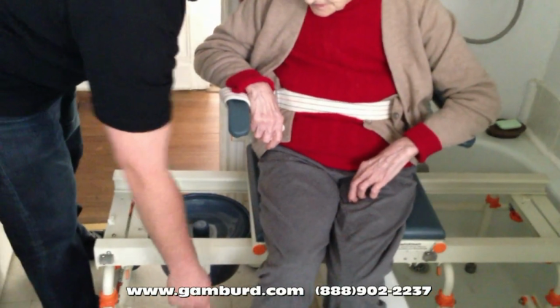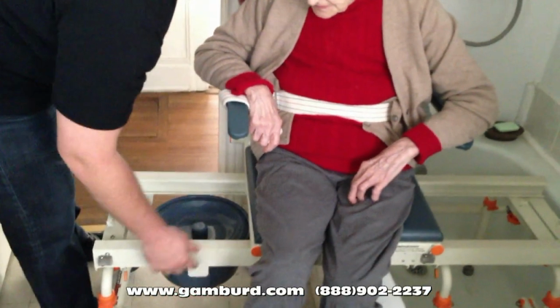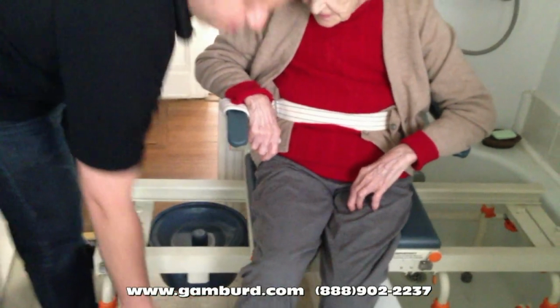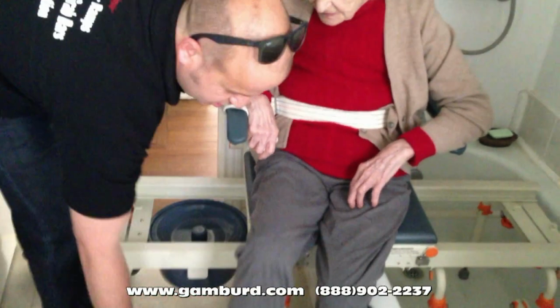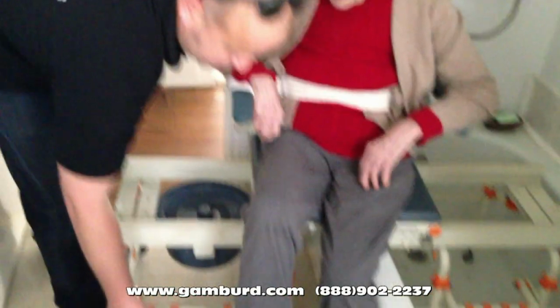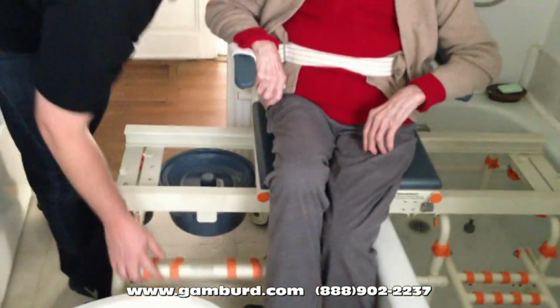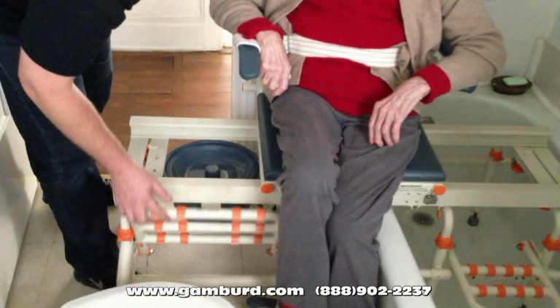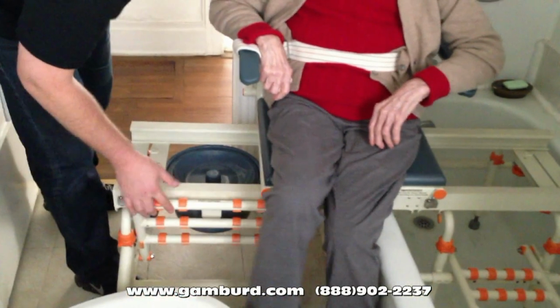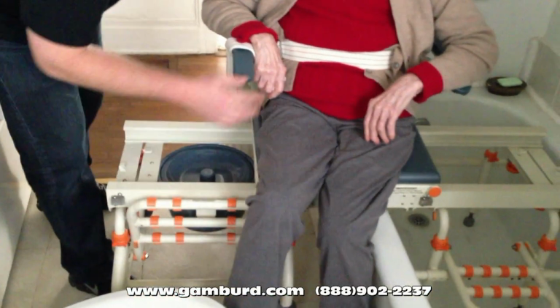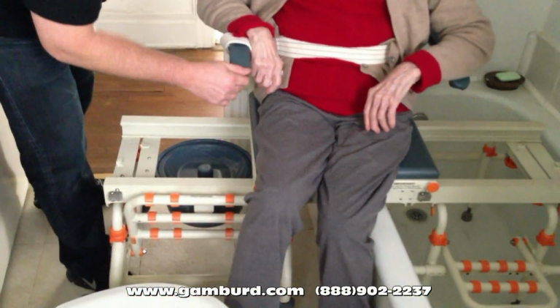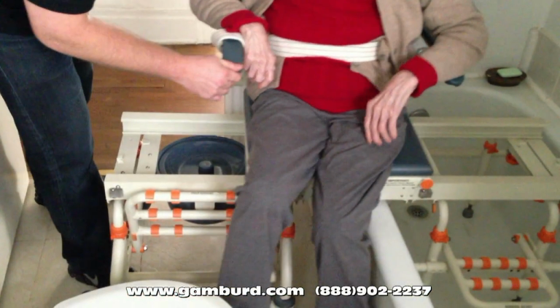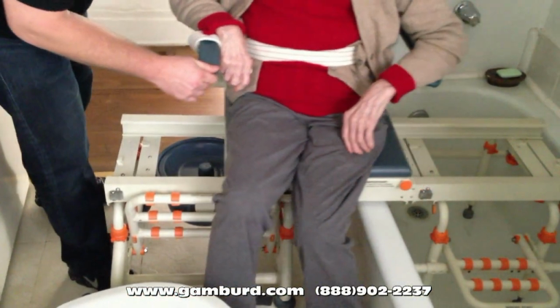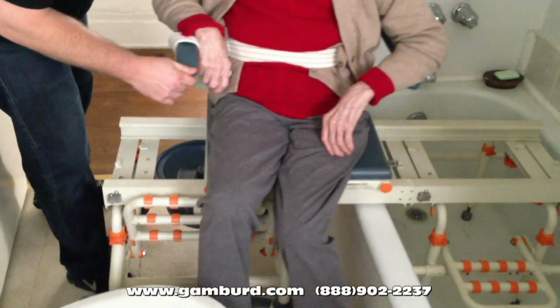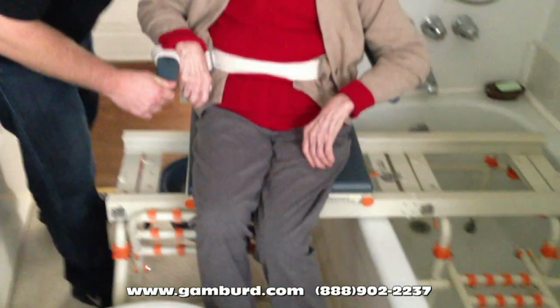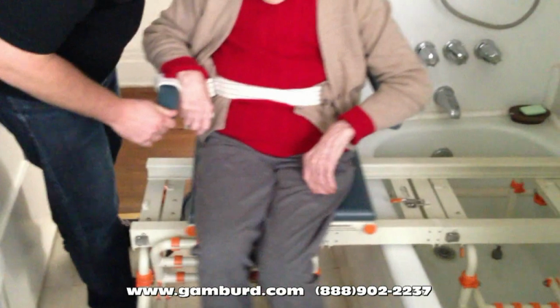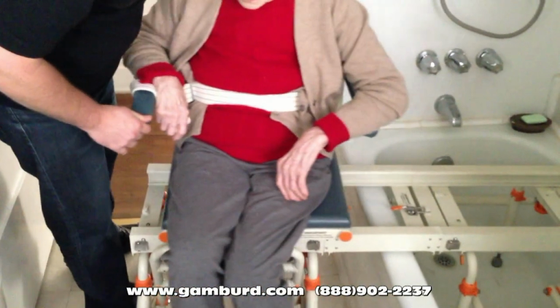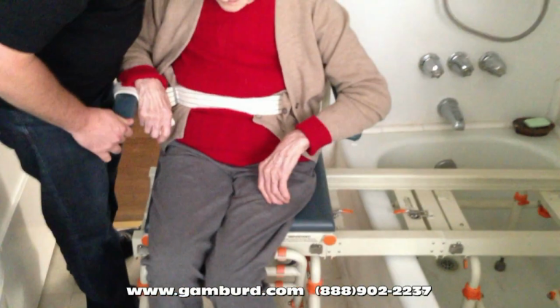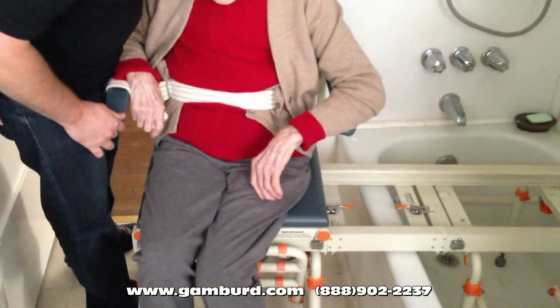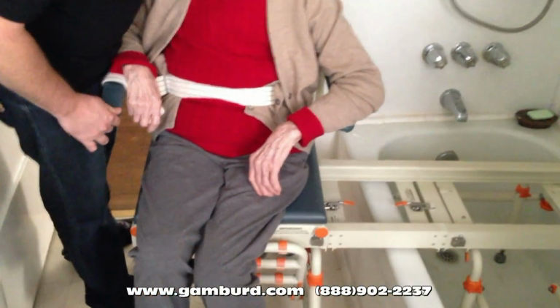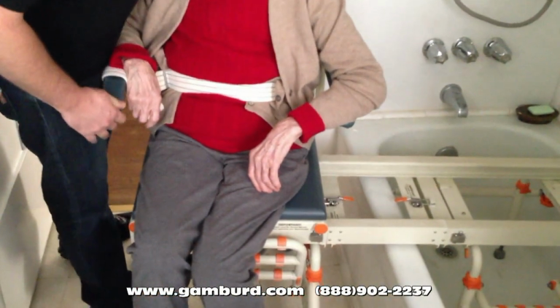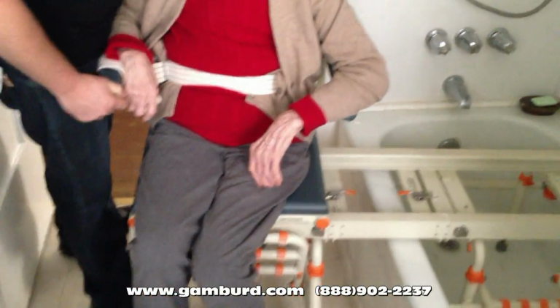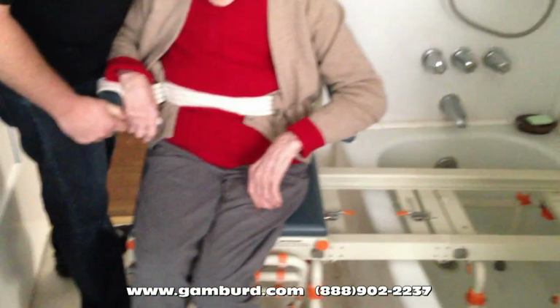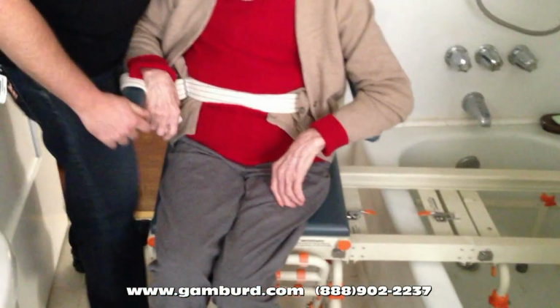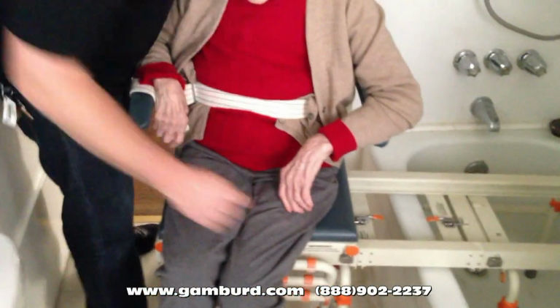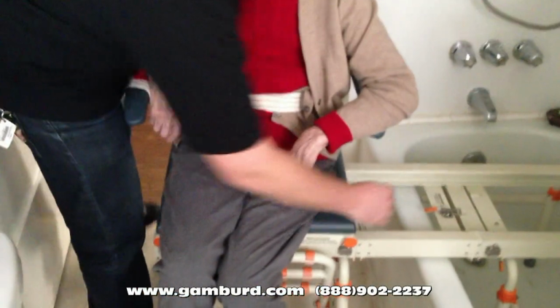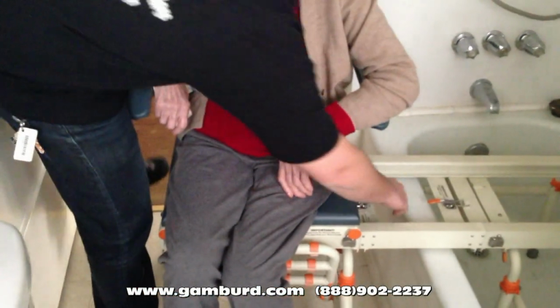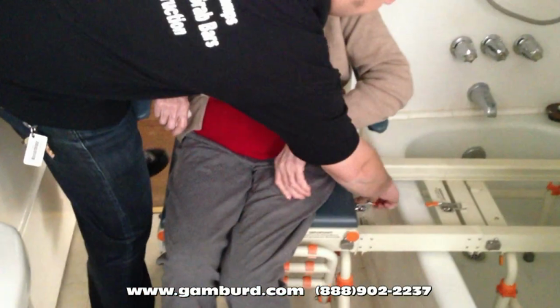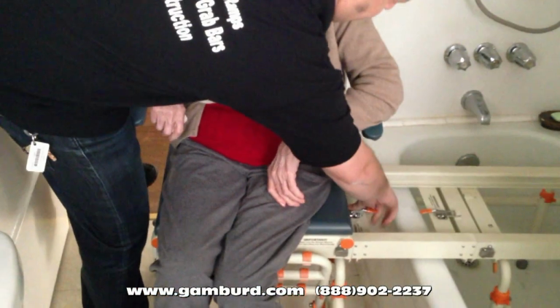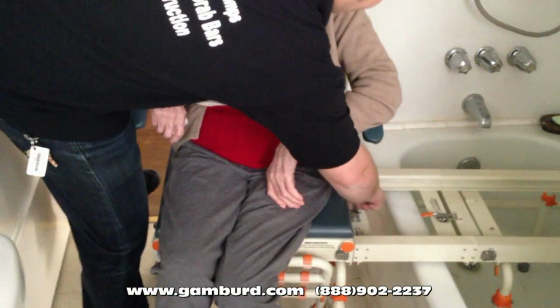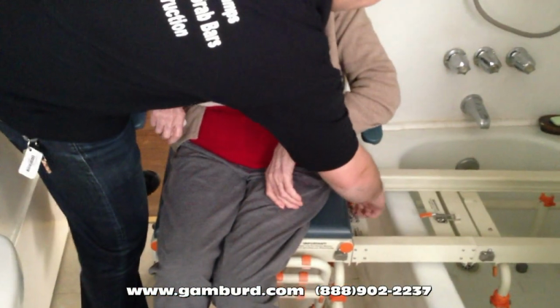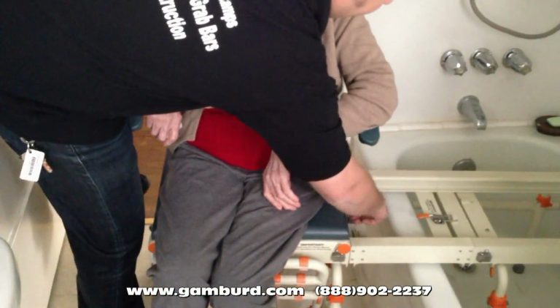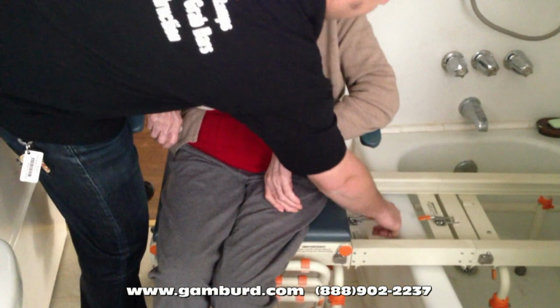Then we're going to lift up and put your feet over this. Actually, you know what? Let's try it without the foot rest. I think that works better. Seemed a lot smoother. Oh my gosh.